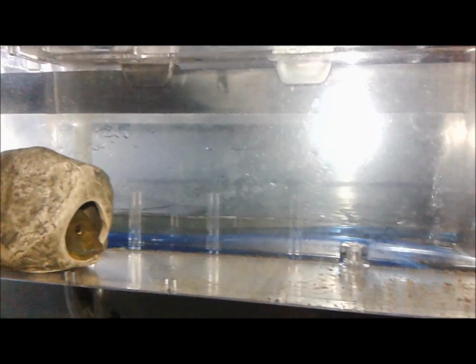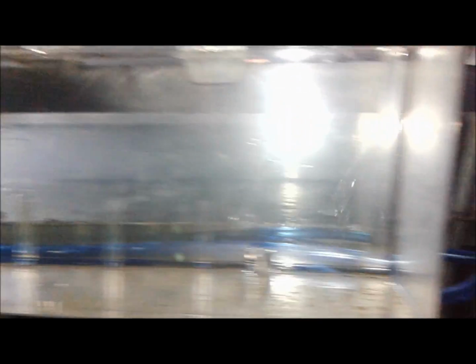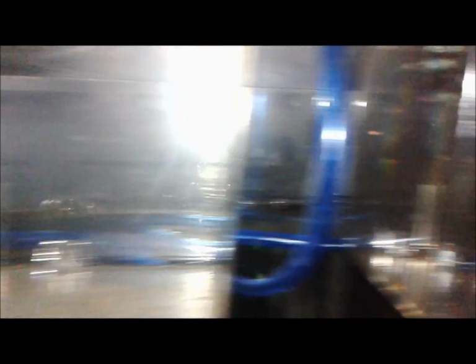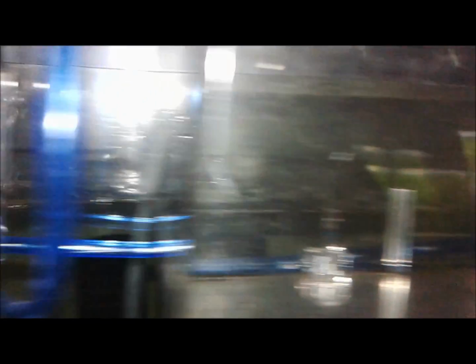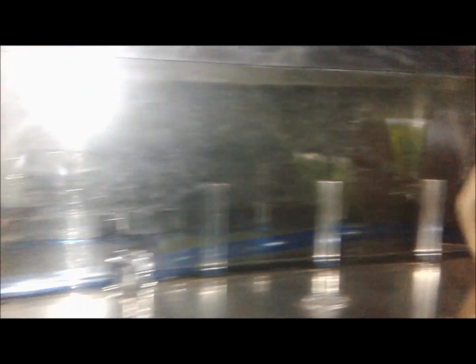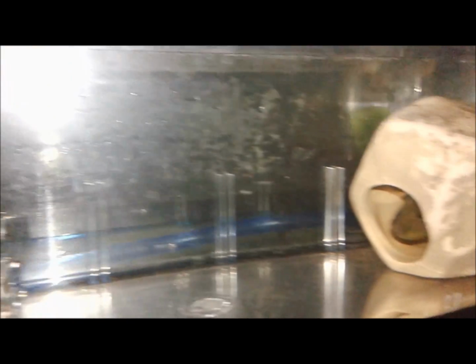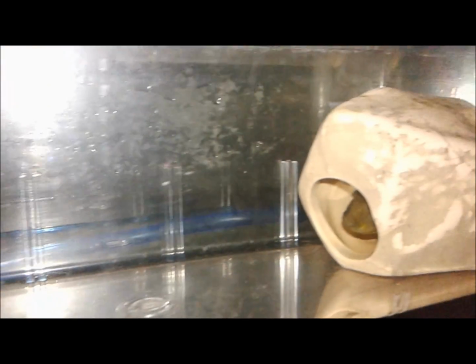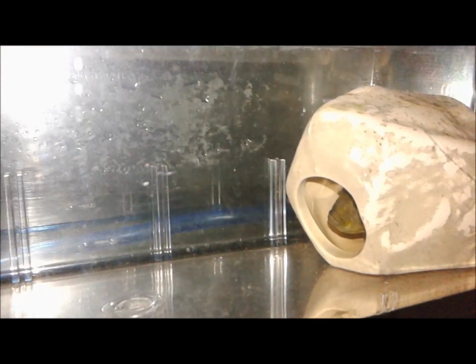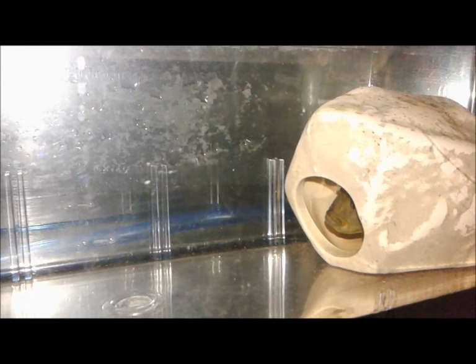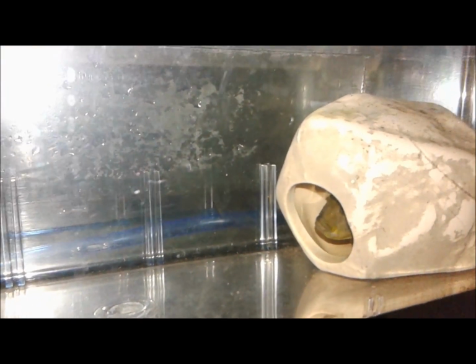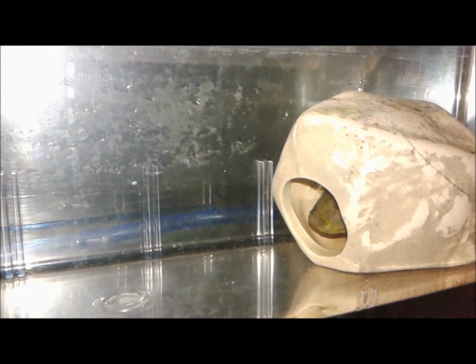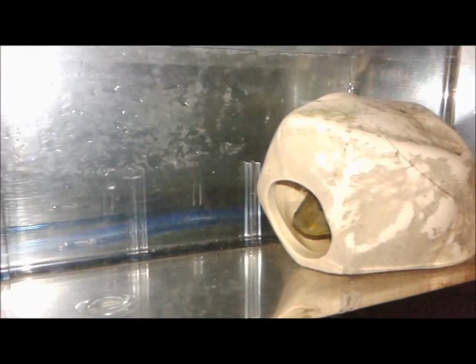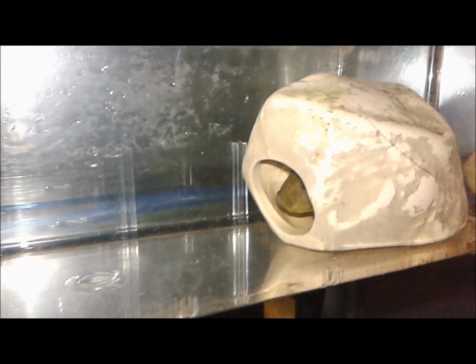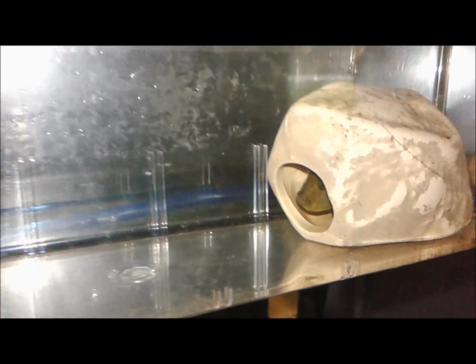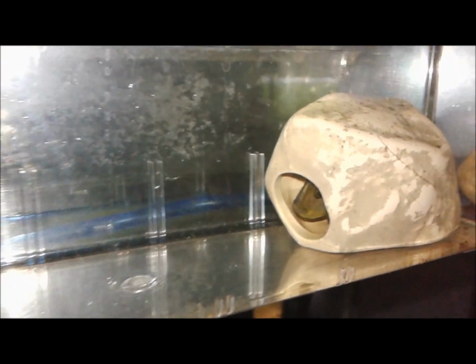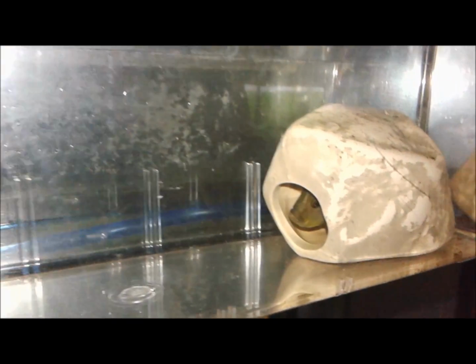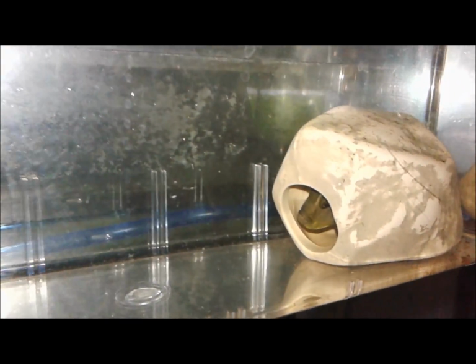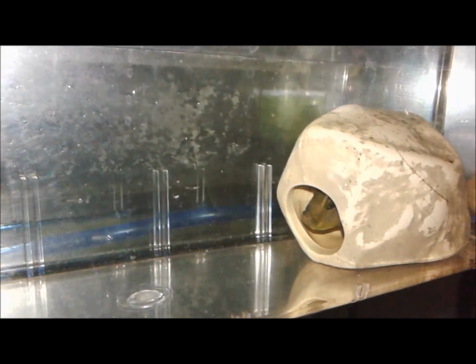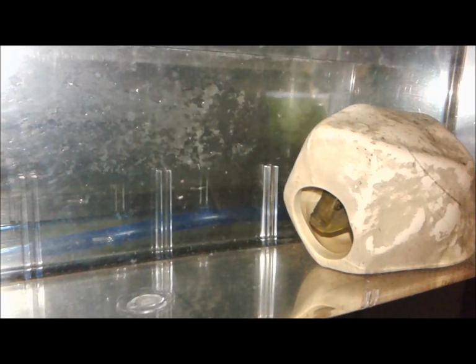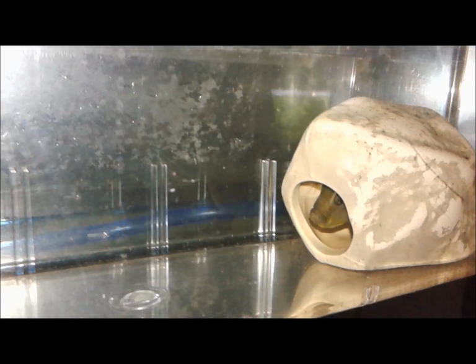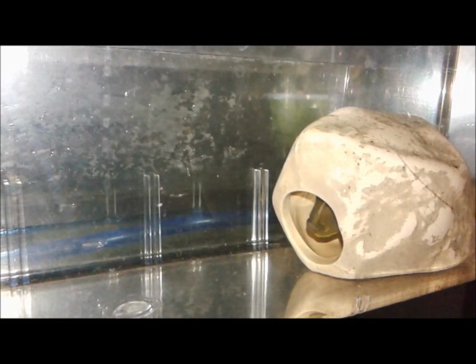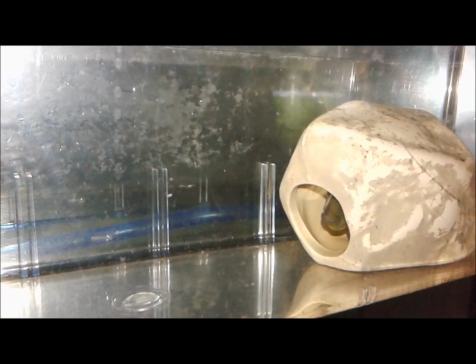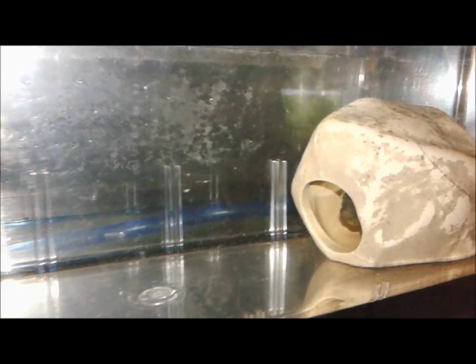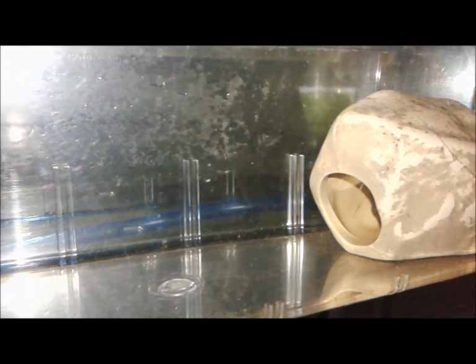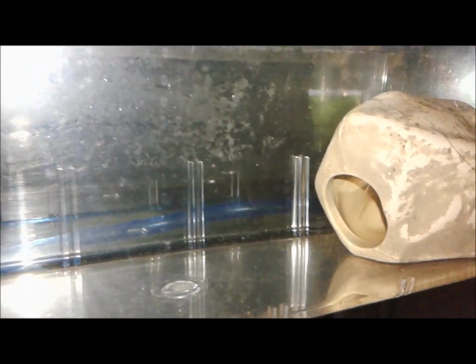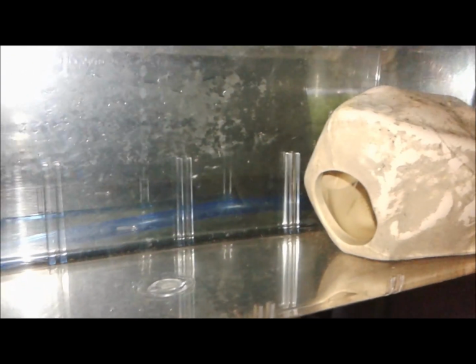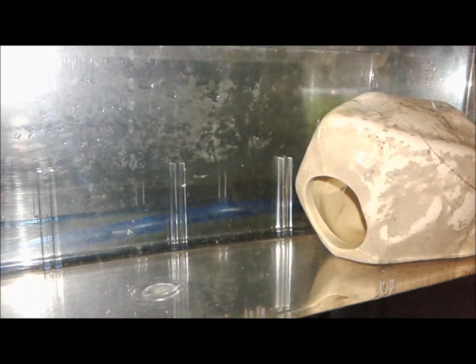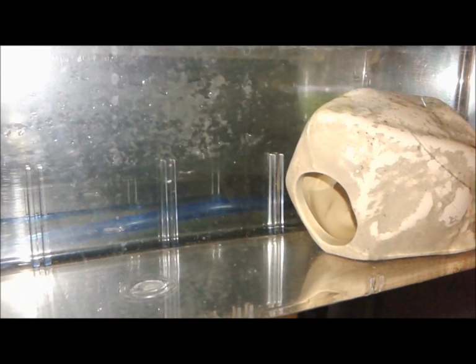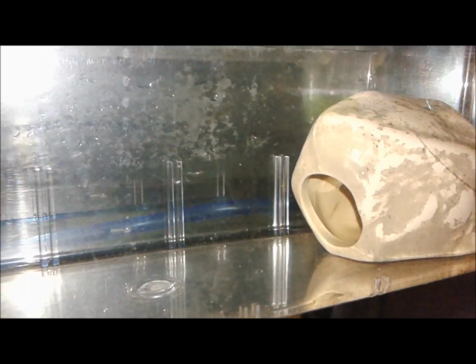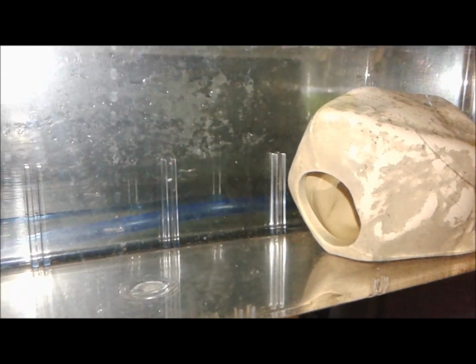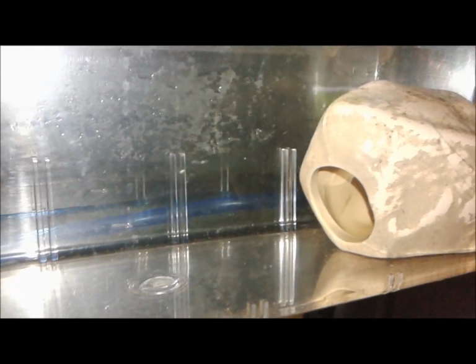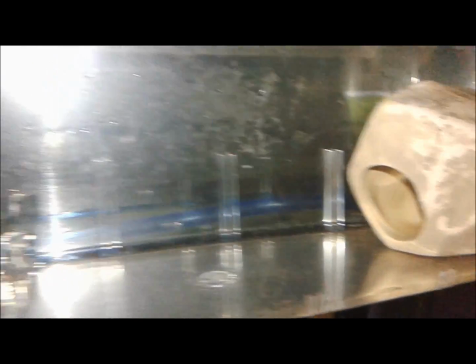Her sister is over here. She's also holding — she's a little bit not as far along, but she's going to spit those any day now too.